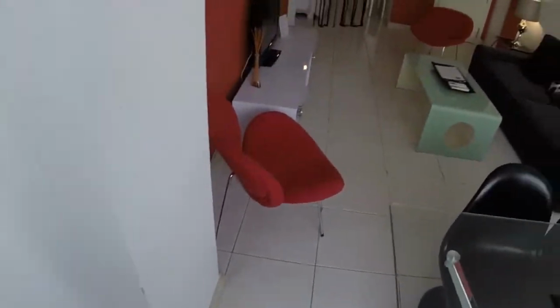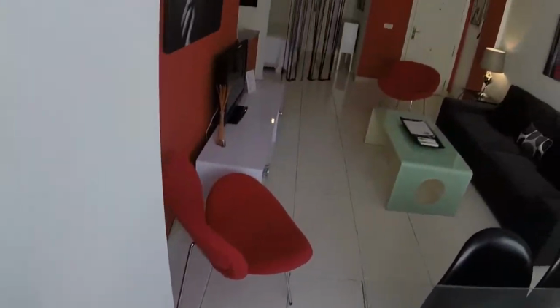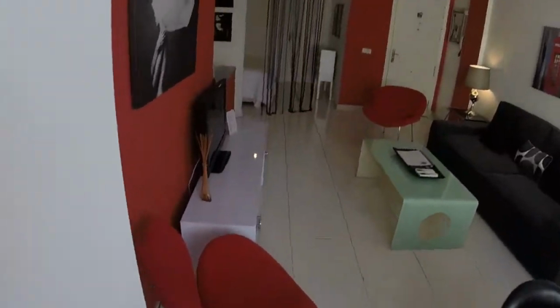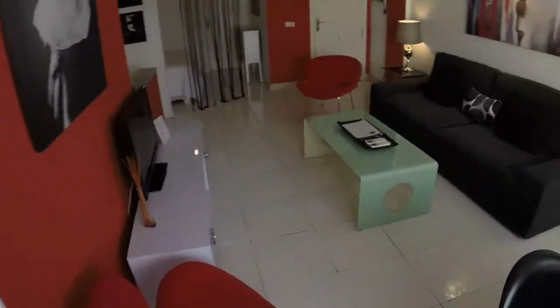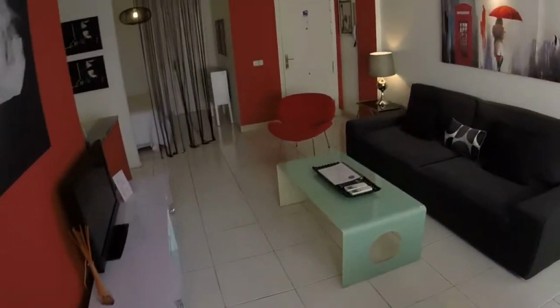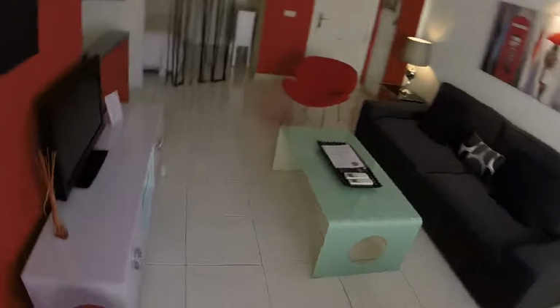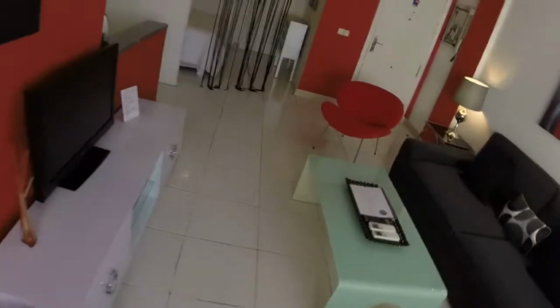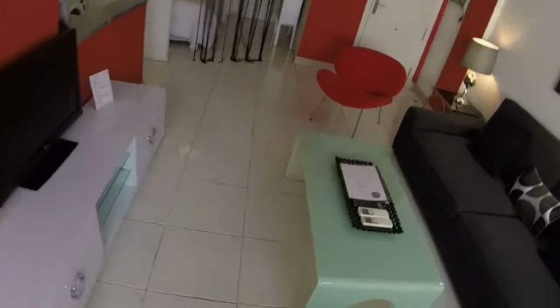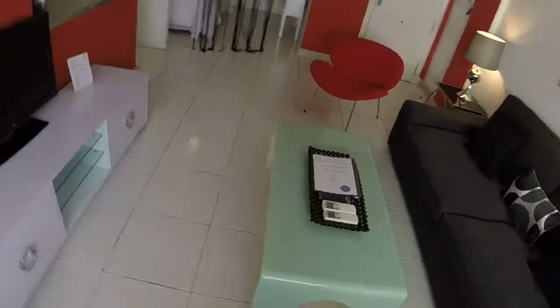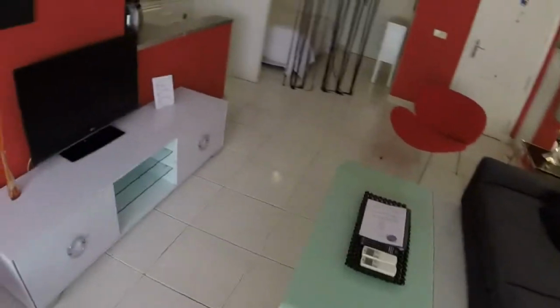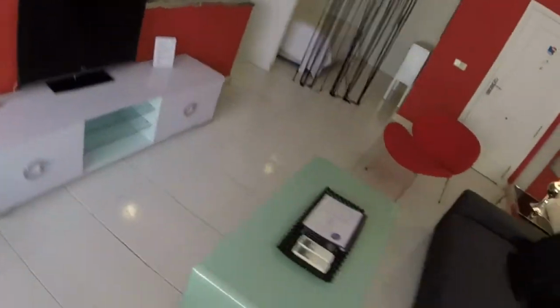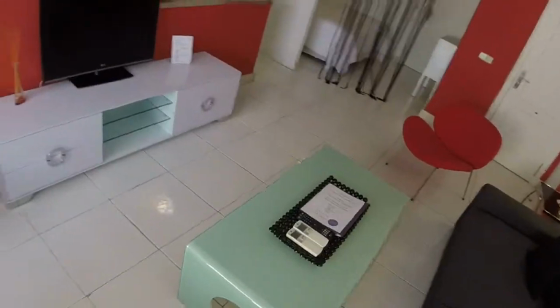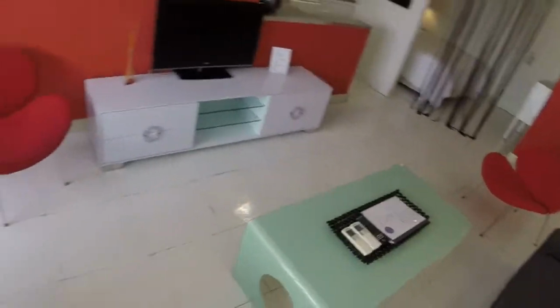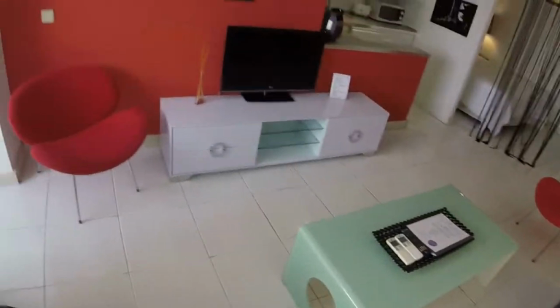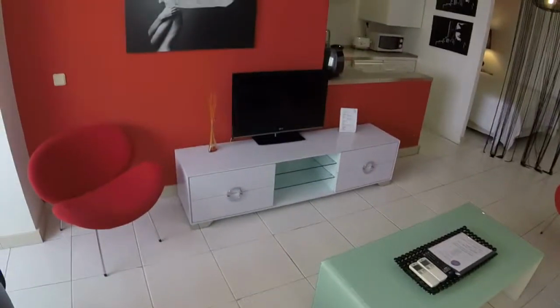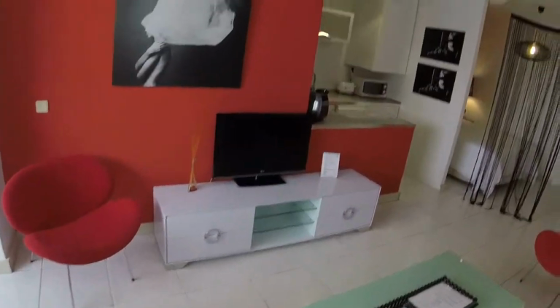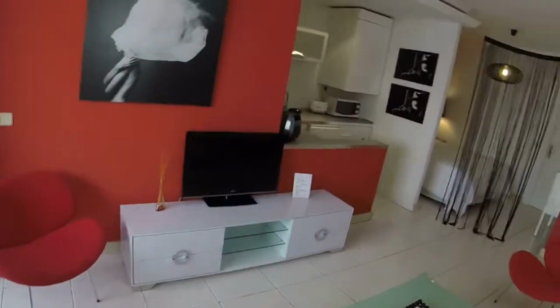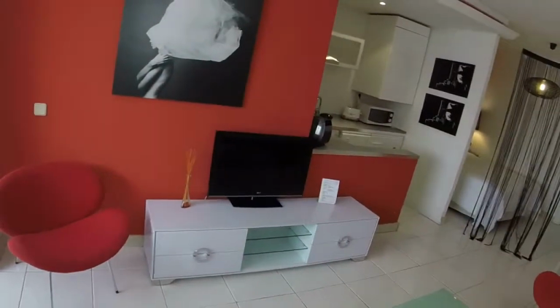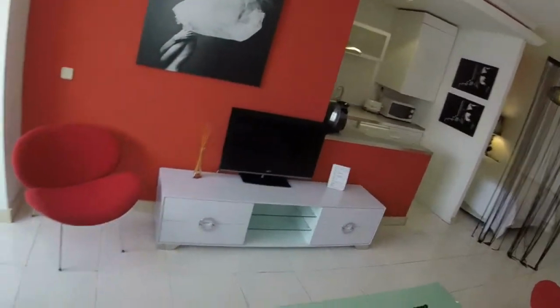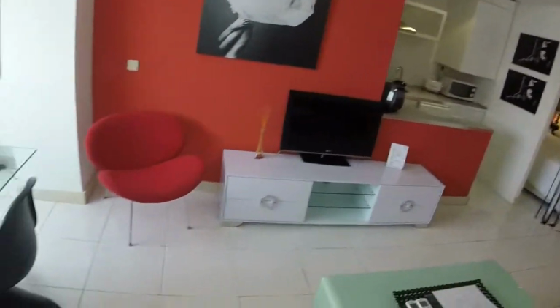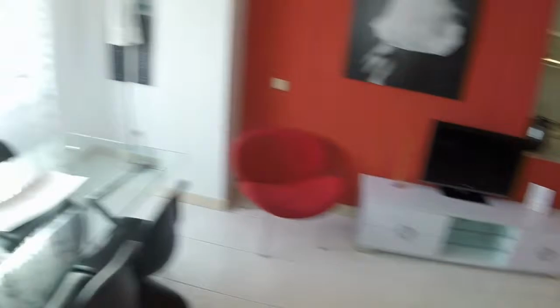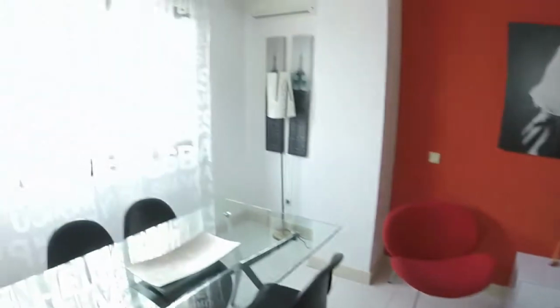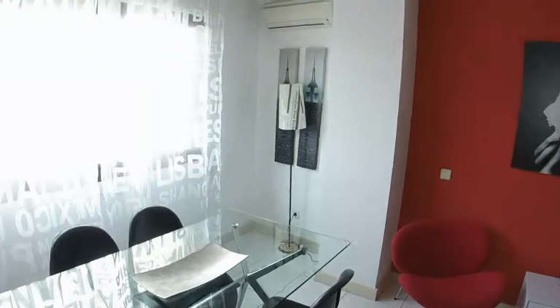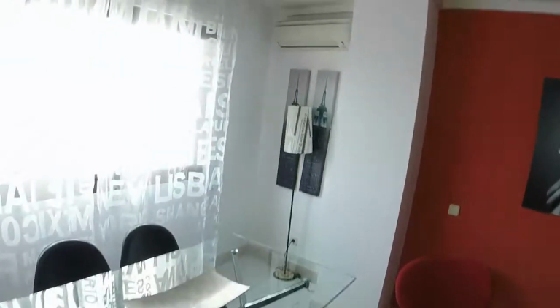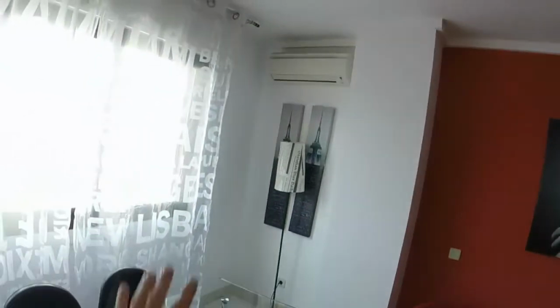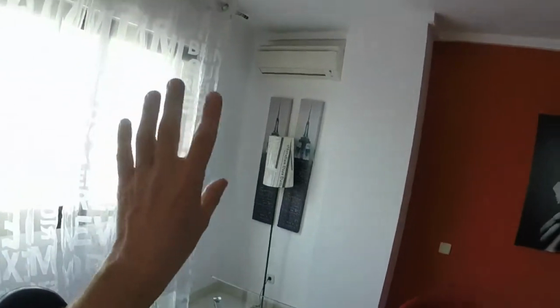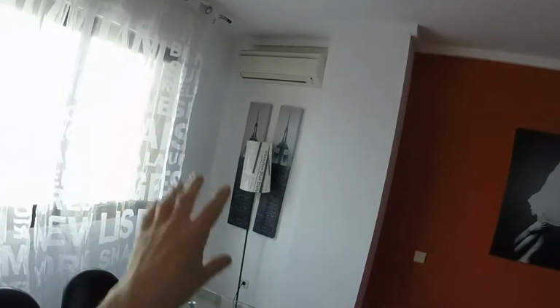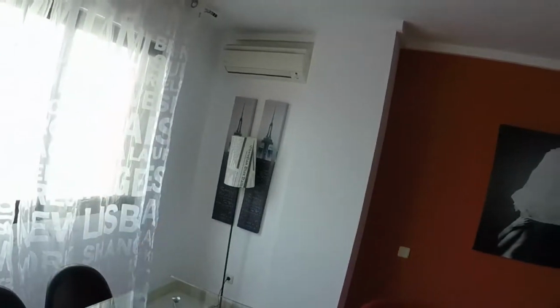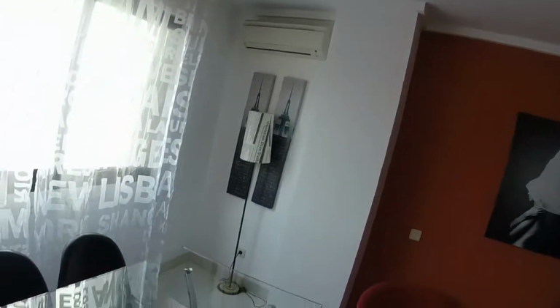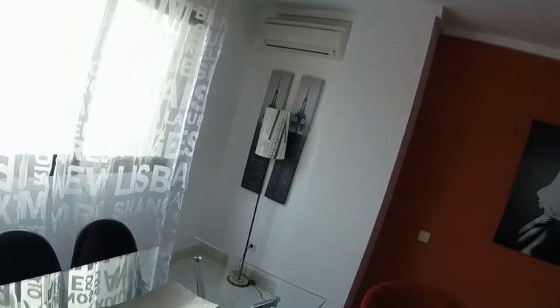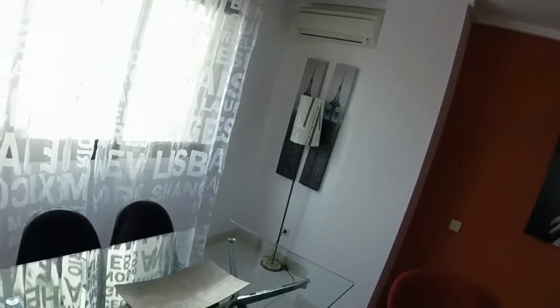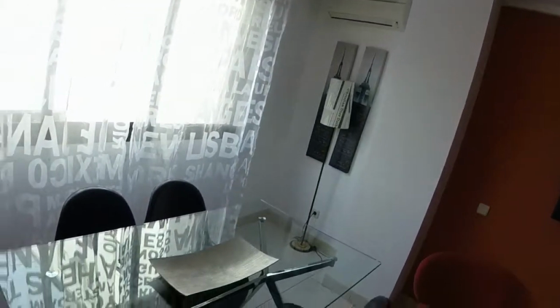Now let's continue. We have a rectangular coffee table in the middle and there we have a furniture unit with a TV. The house has central heating and air conditioning.